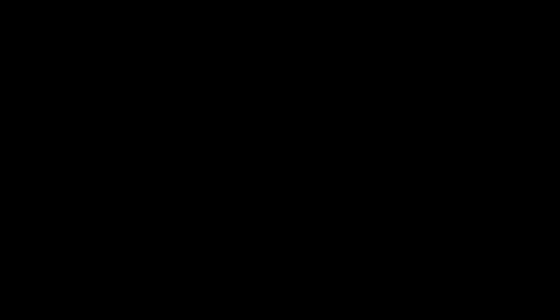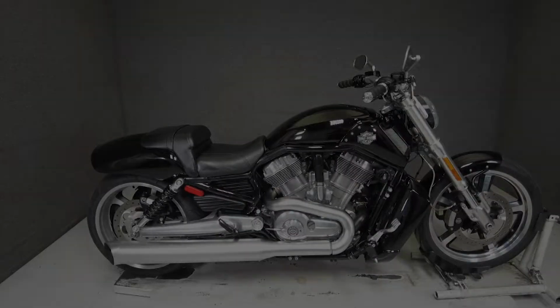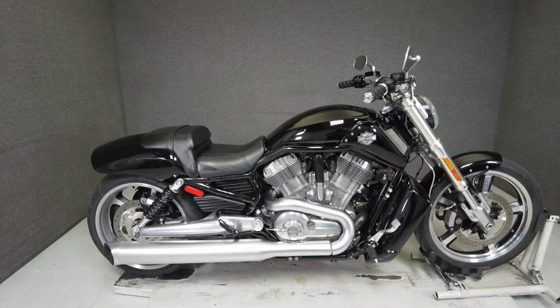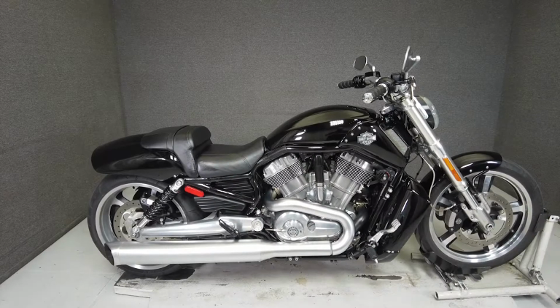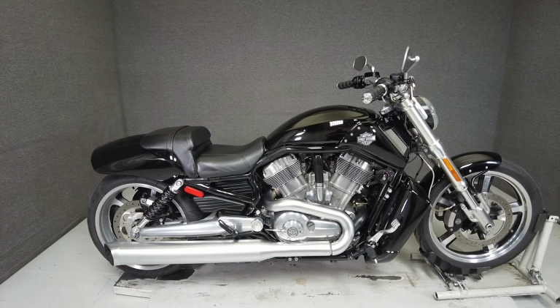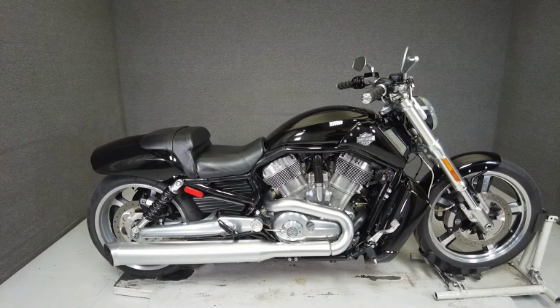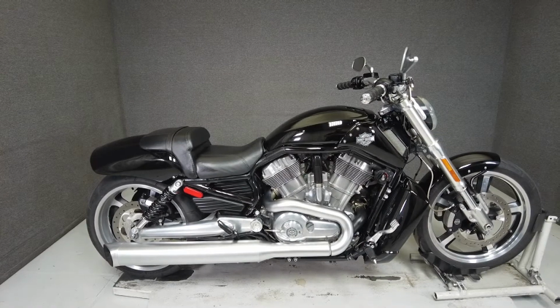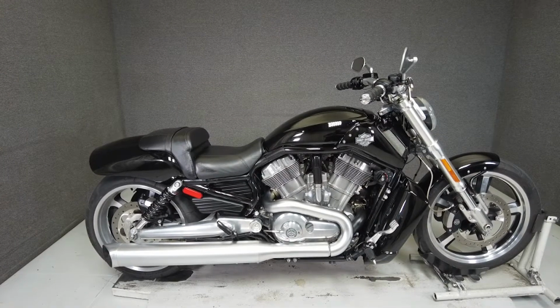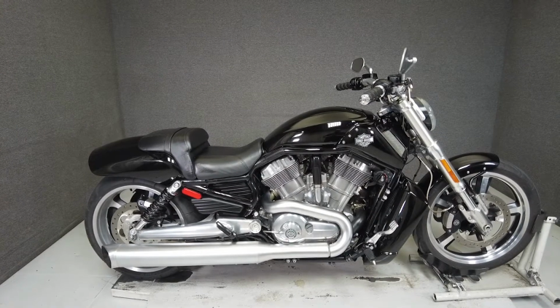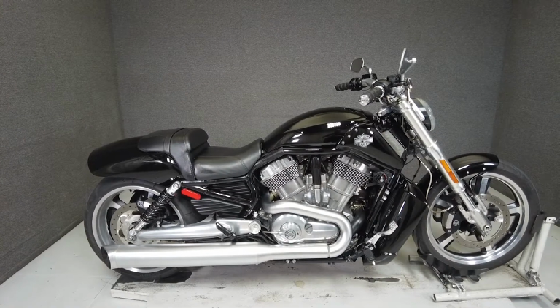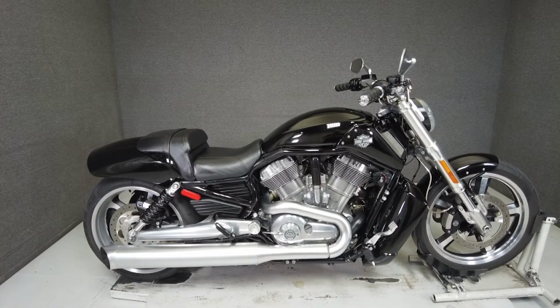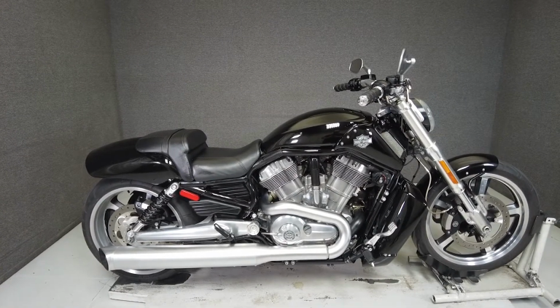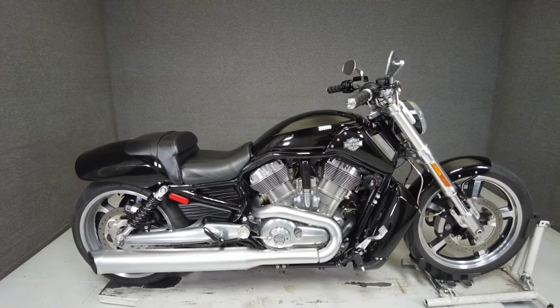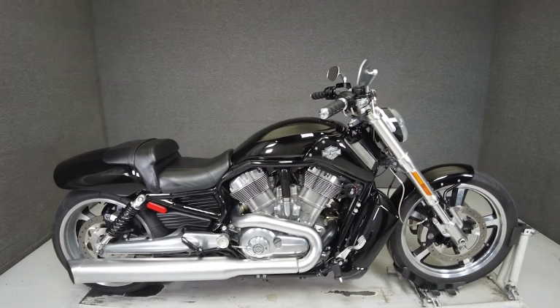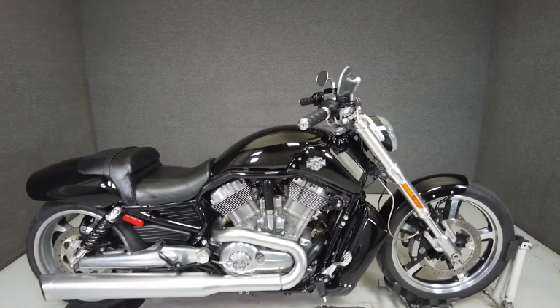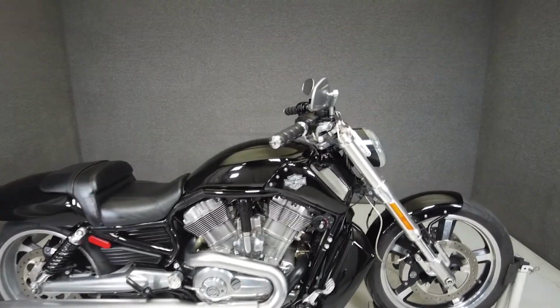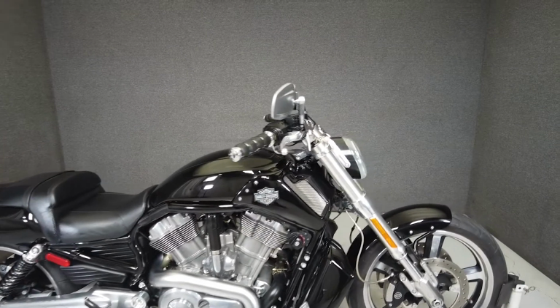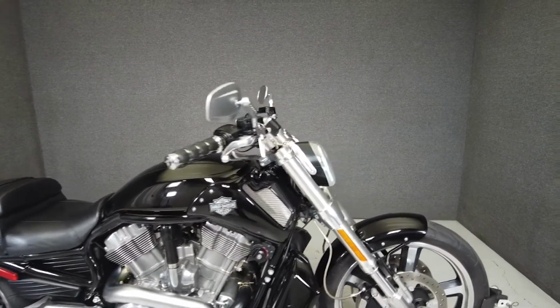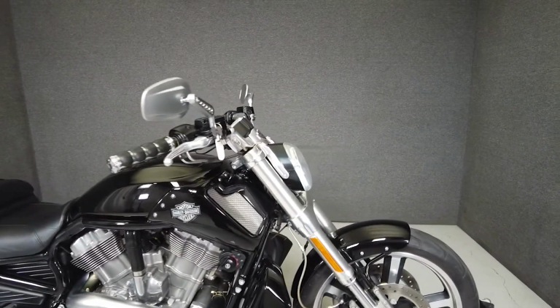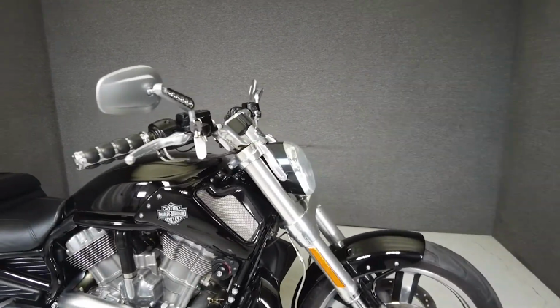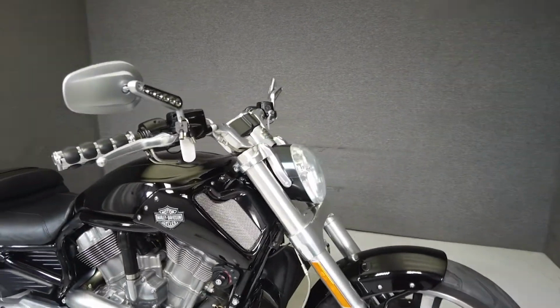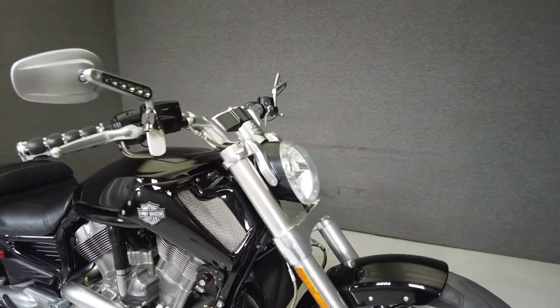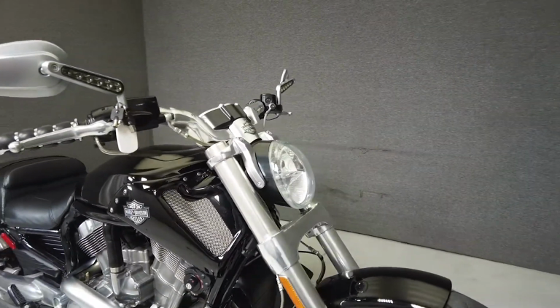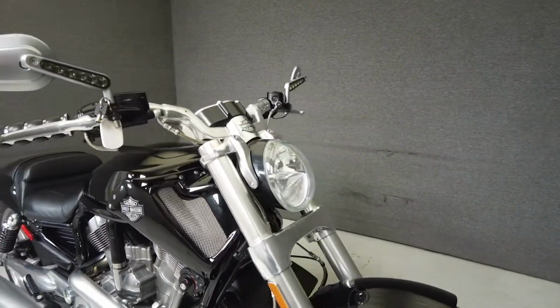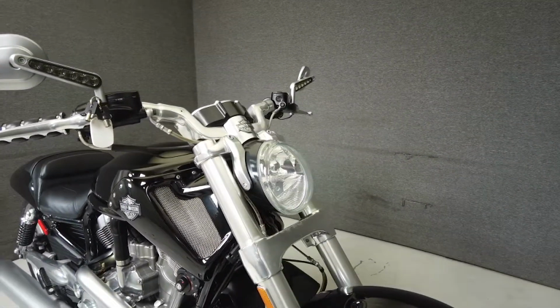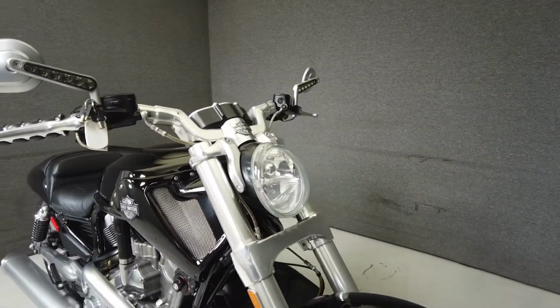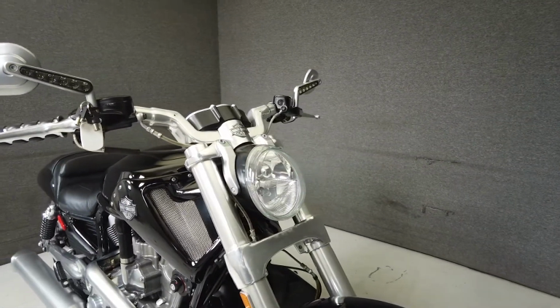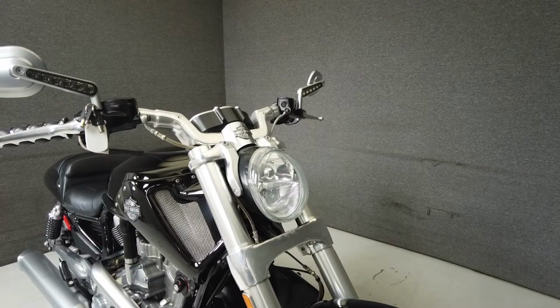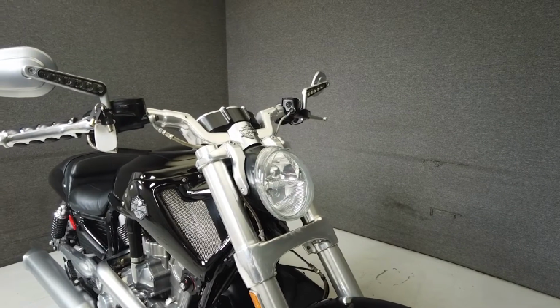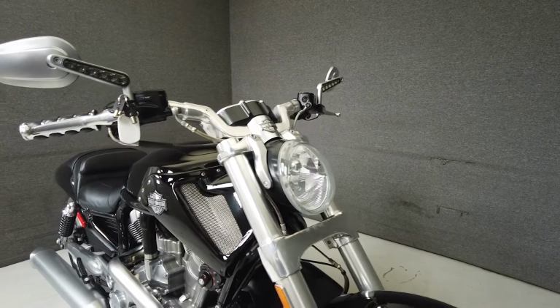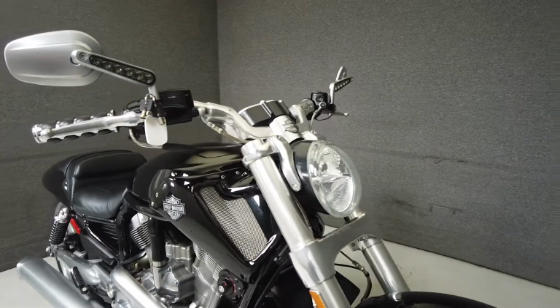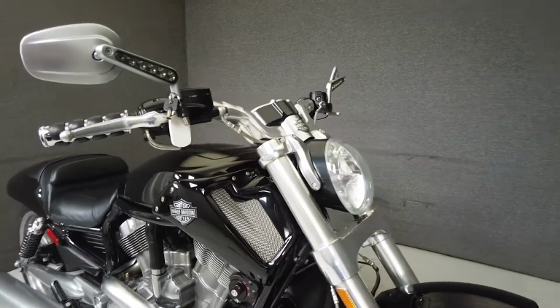Hey everyone, this is Keegan from National Power Sports. This 2014 Harley-Davidson V-Rod Muscle with 8,360 miles passes New Hampshire State inspection and runs well. It's been upgraded with aftermarket grips and comes equipped with a keyless ignition.